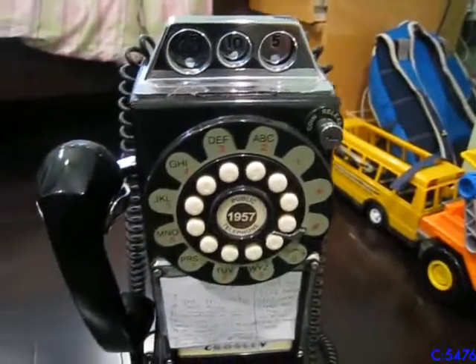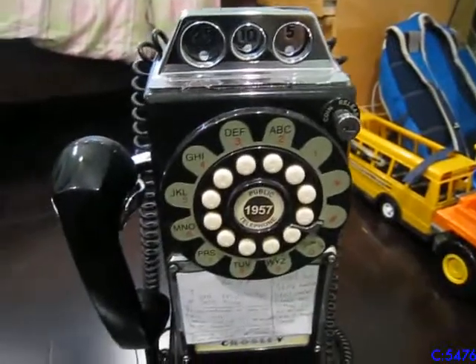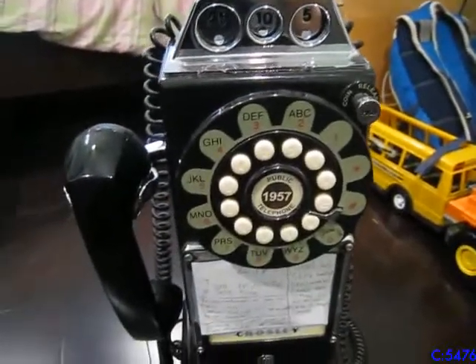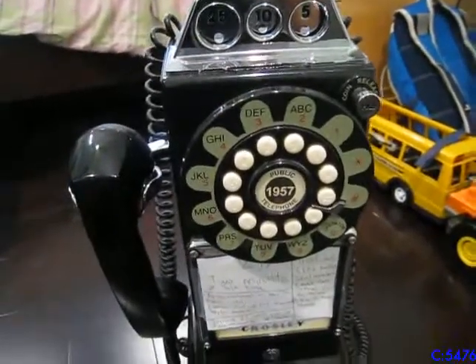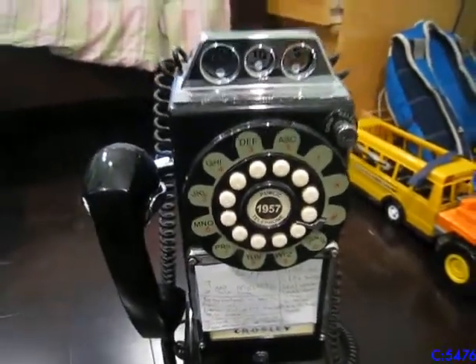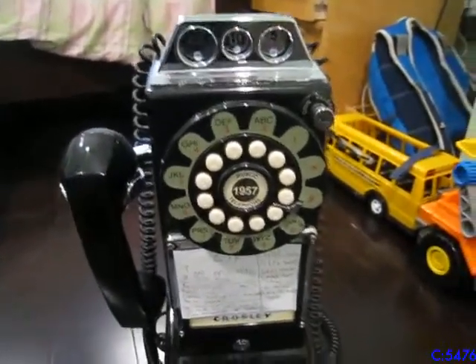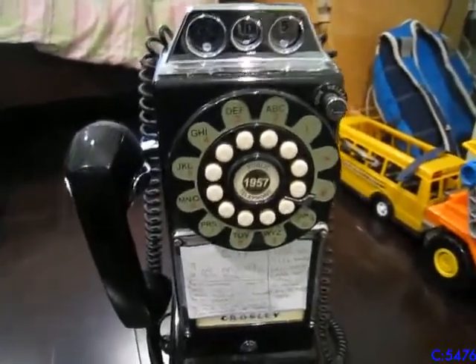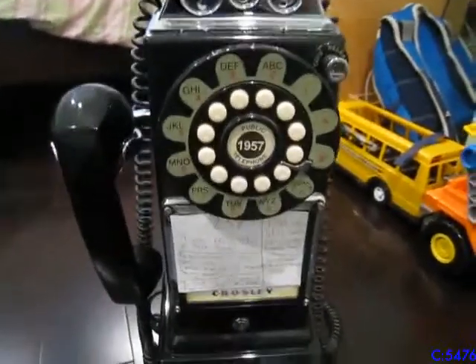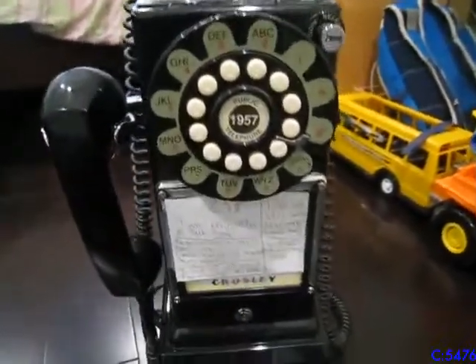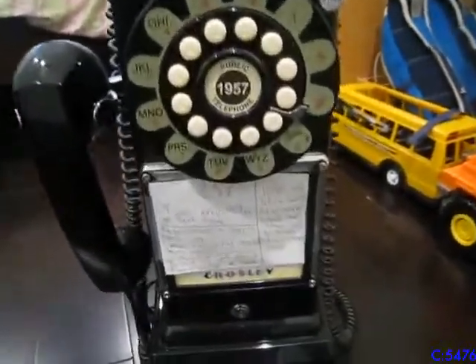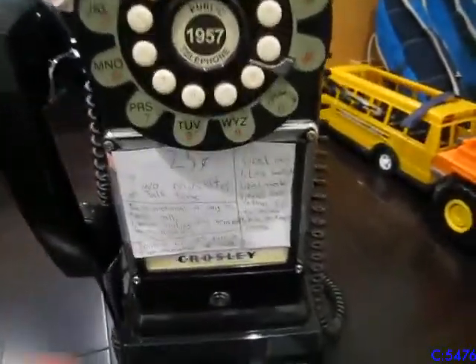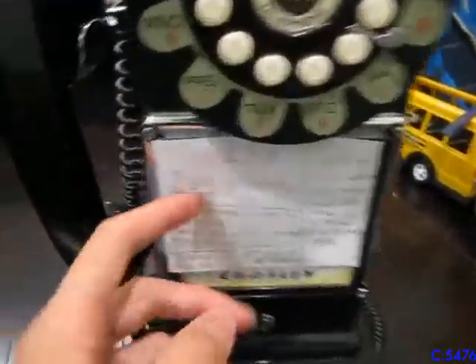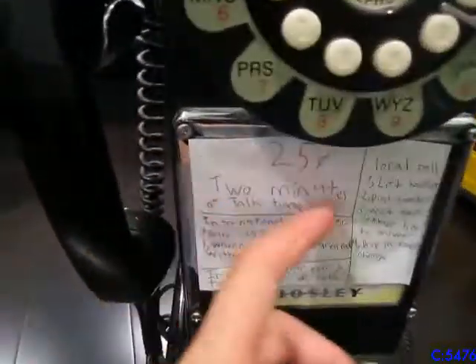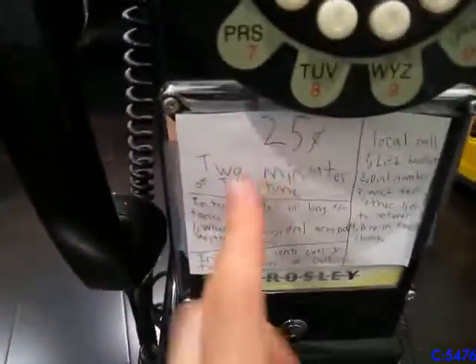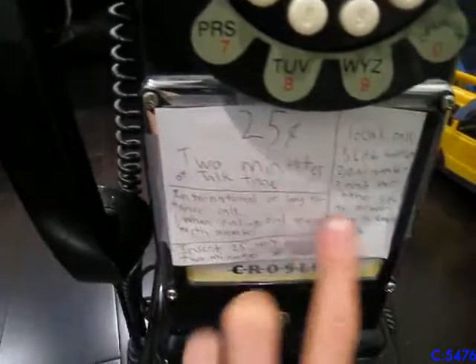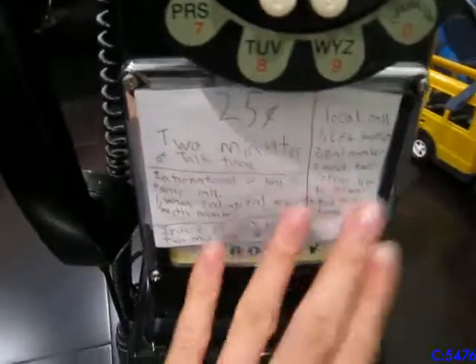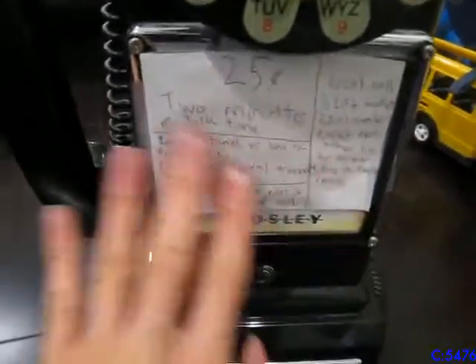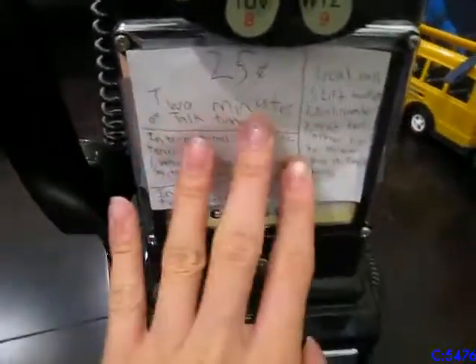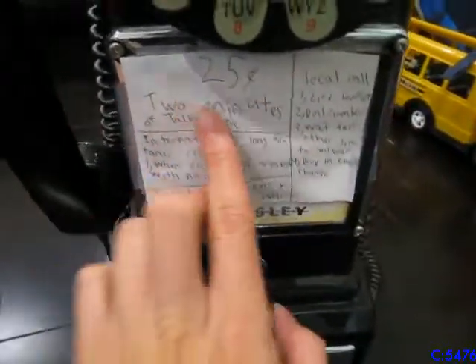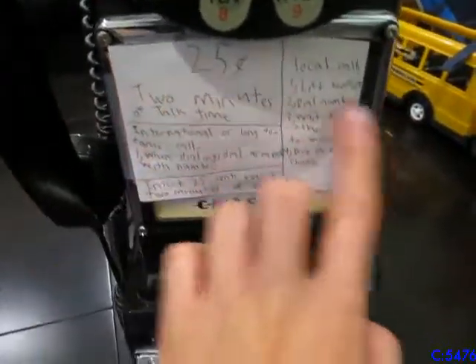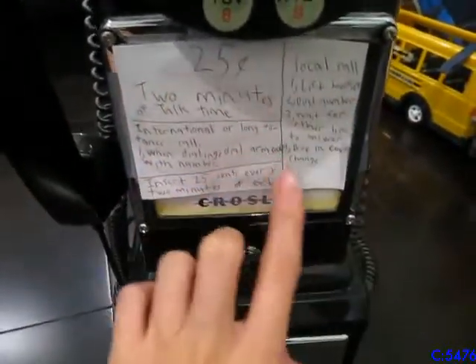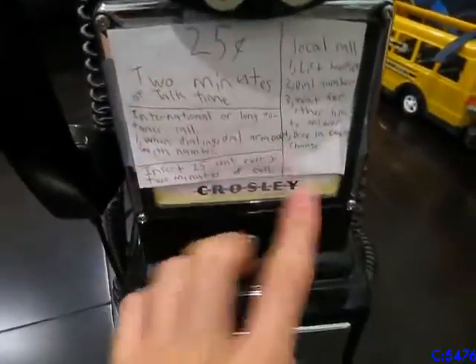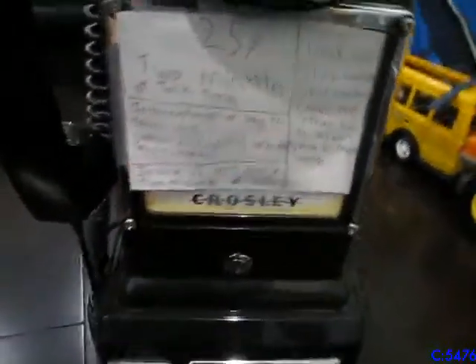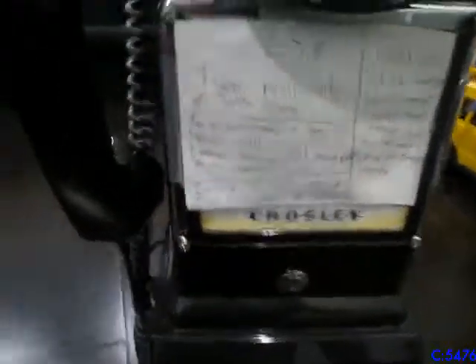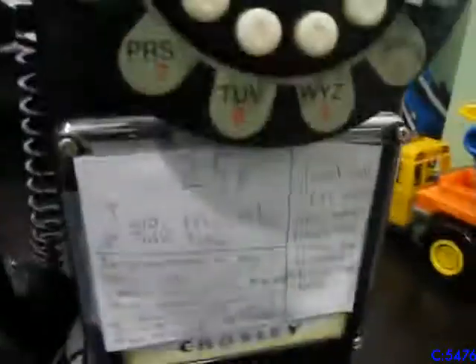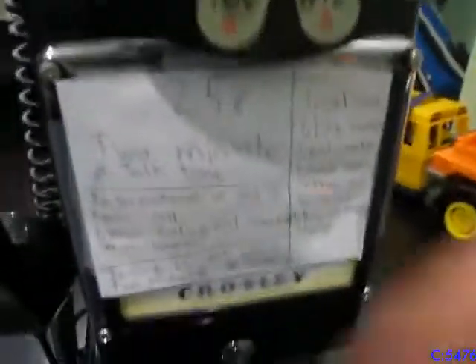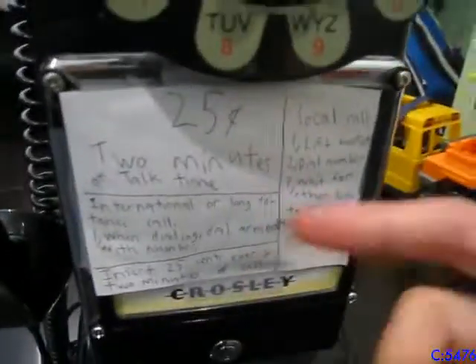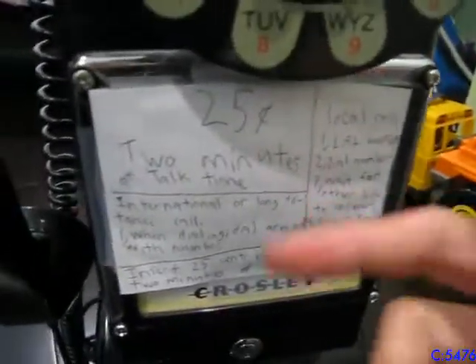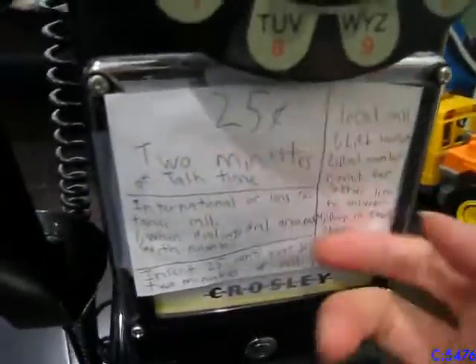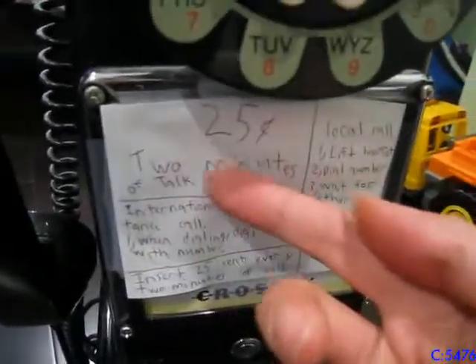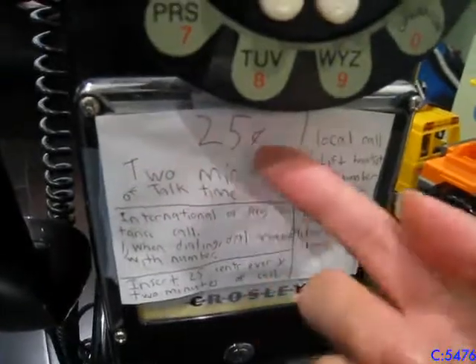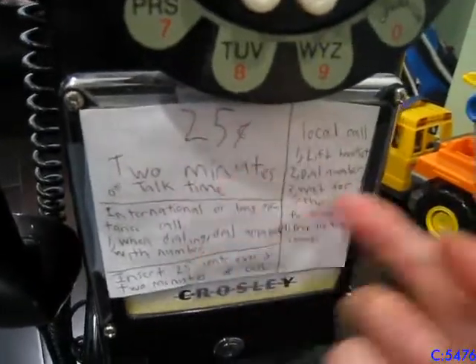I took it off the wall to give you a closer look at it. I did custom make this — I put this piece on top. I think underneath it just has some other information on it.